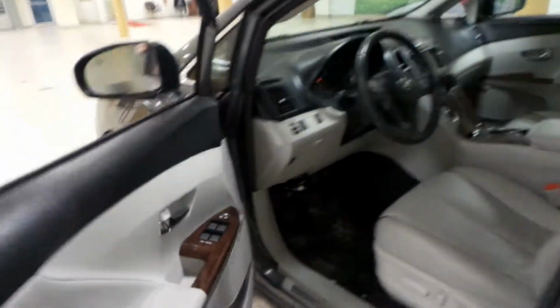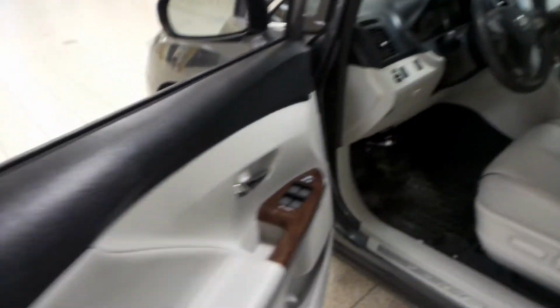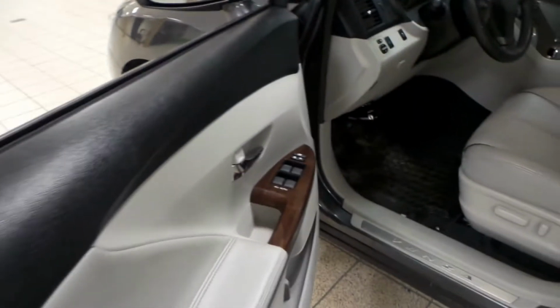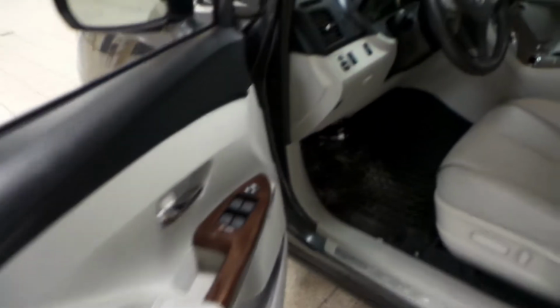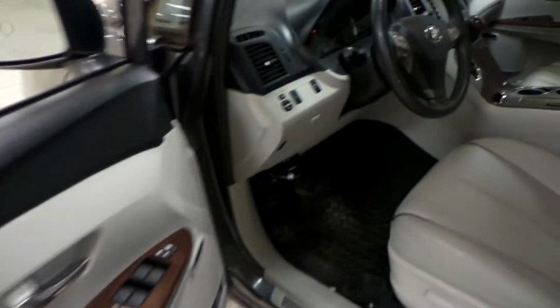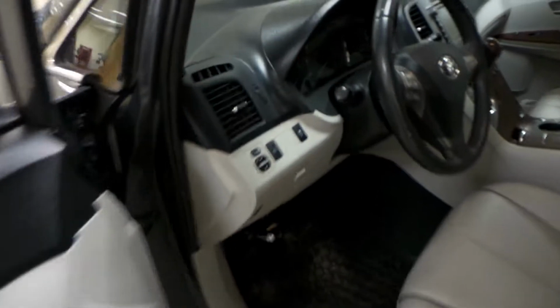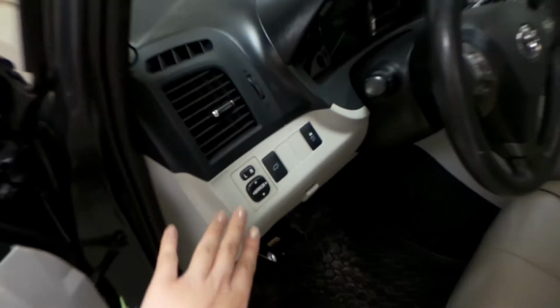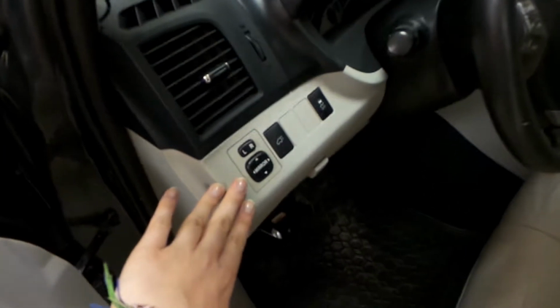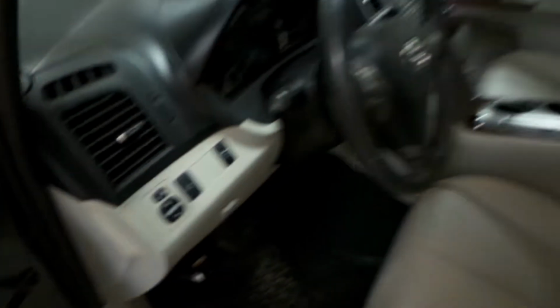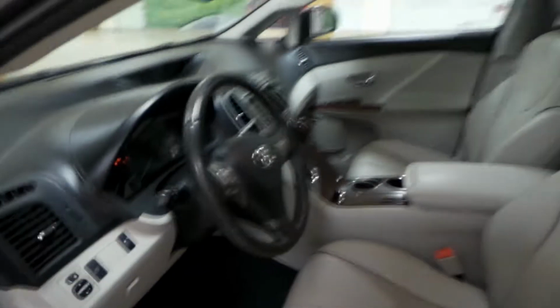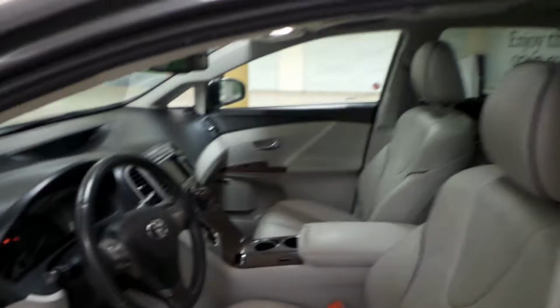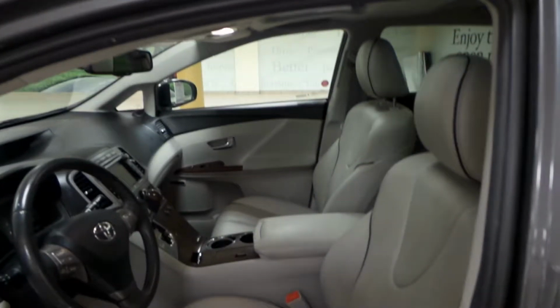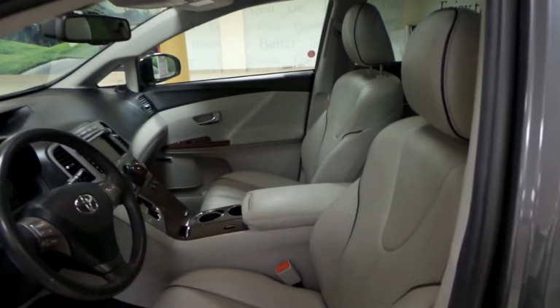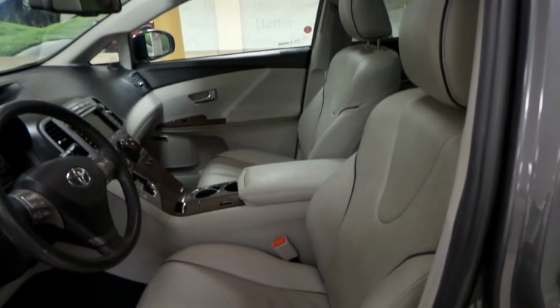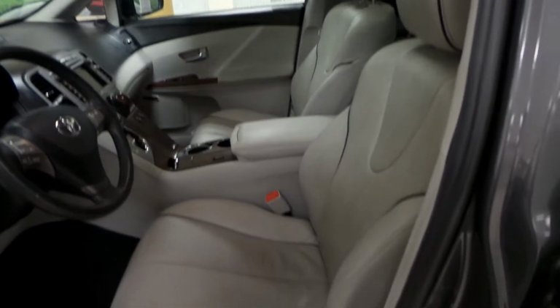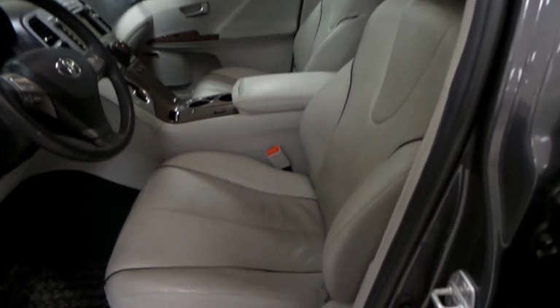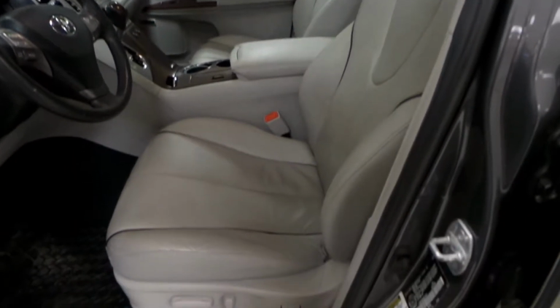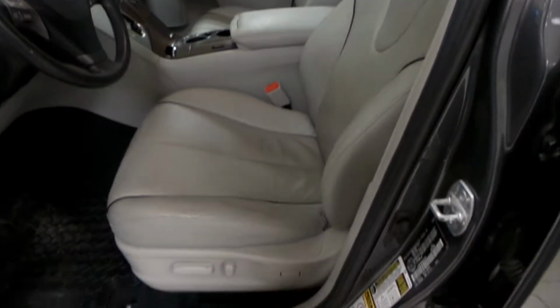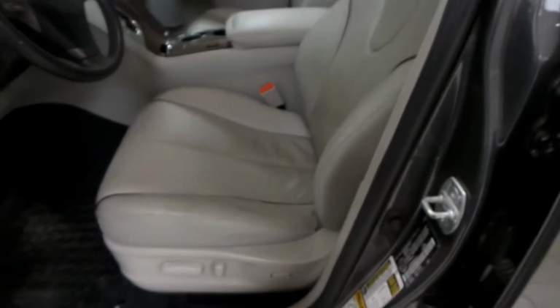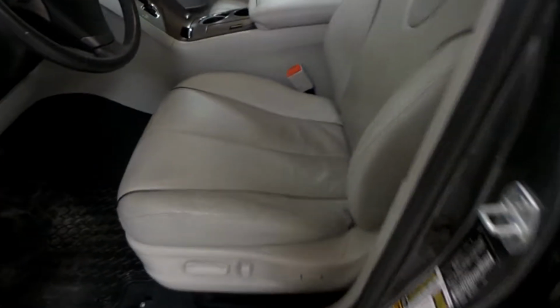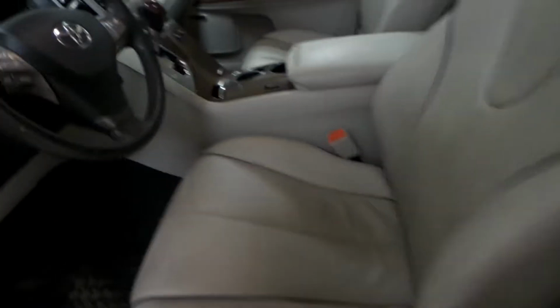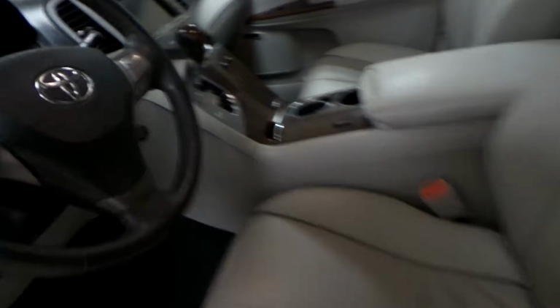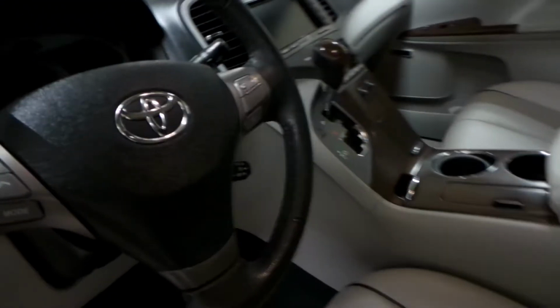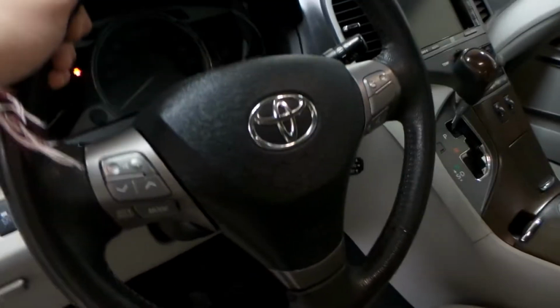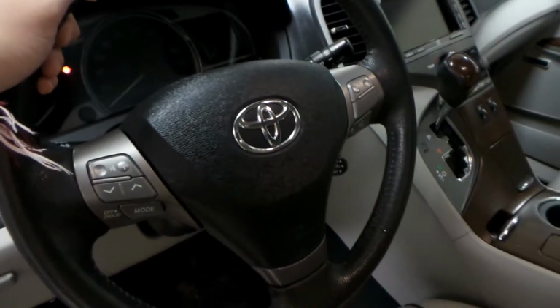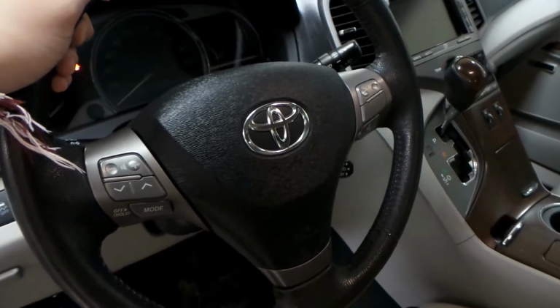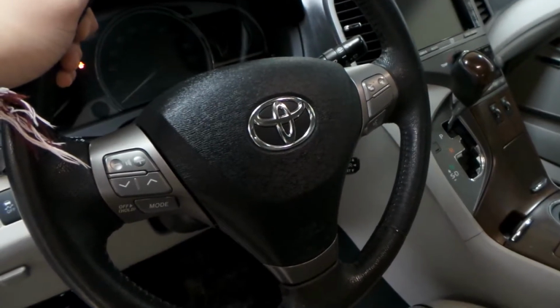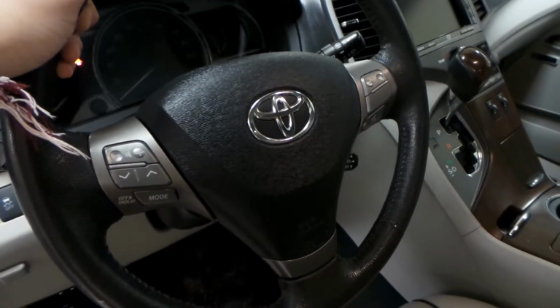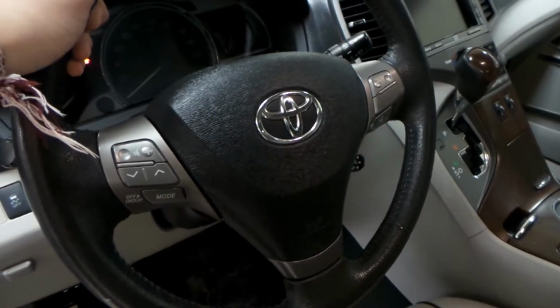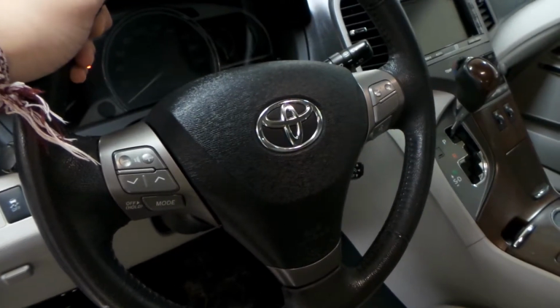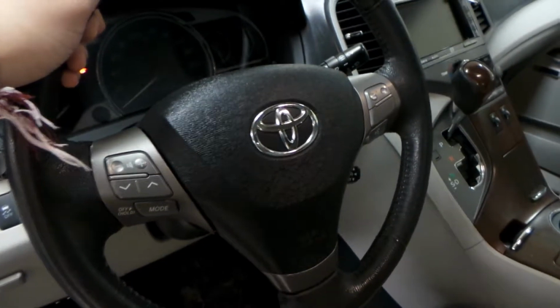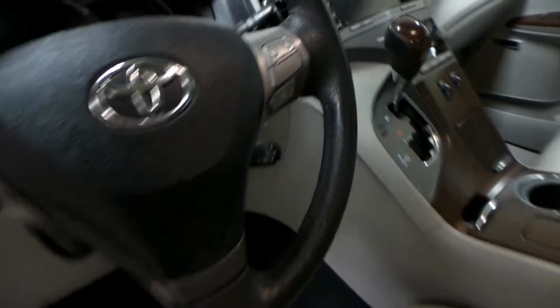For the interior, power windows, power locks, as well as powered side mirrors. We have a gray leather interior with black detail with powered seats. As well as you have Bluetooth, cruise control, and your radio controls on the steering wheel.